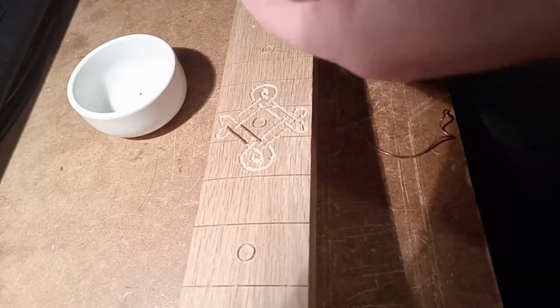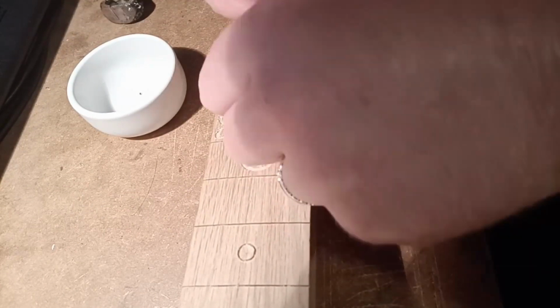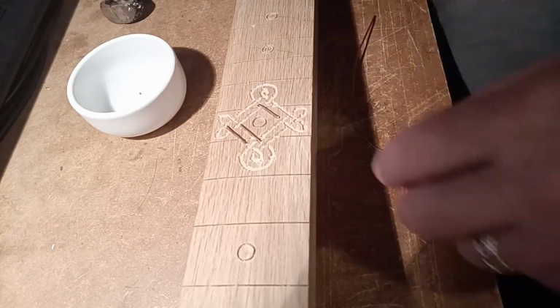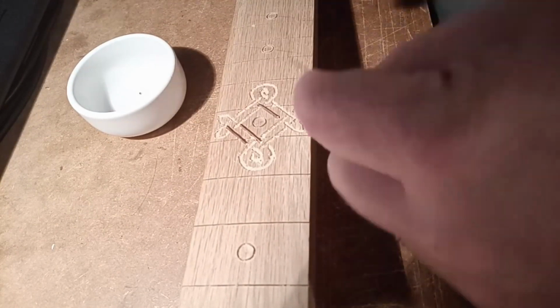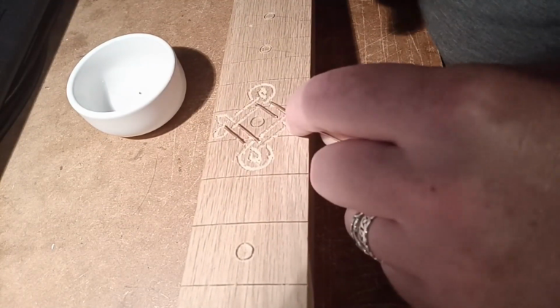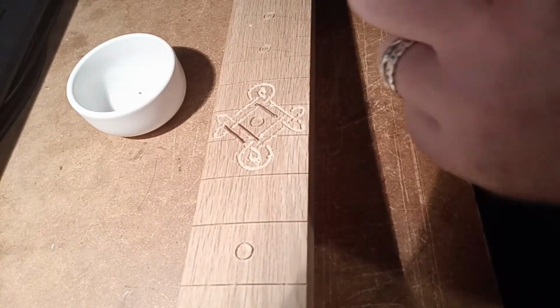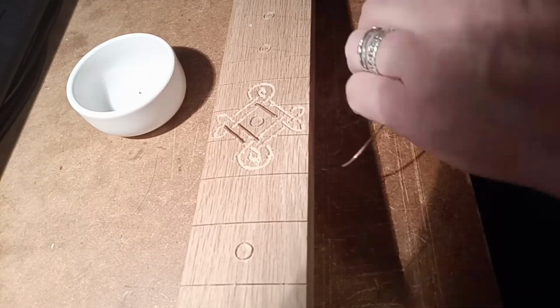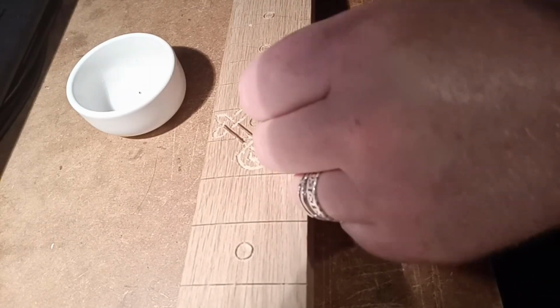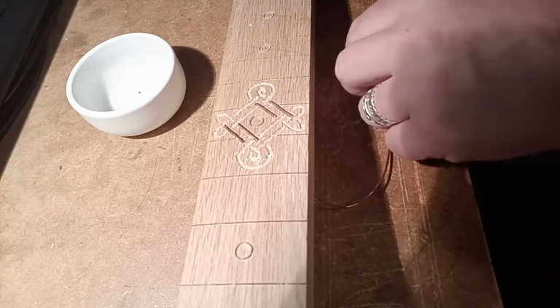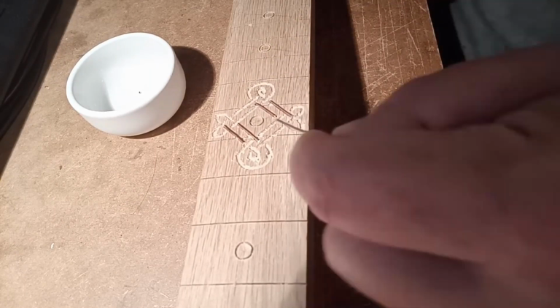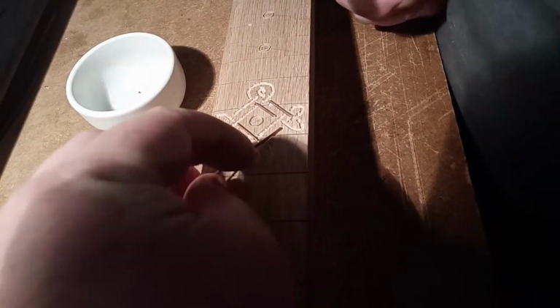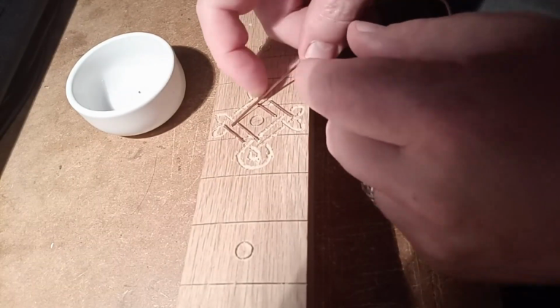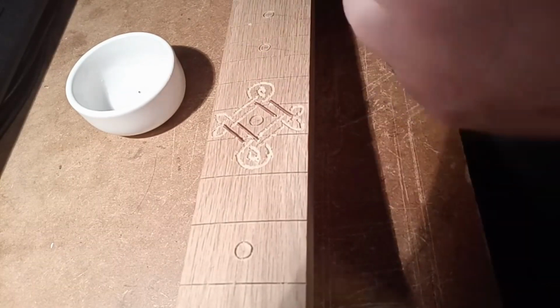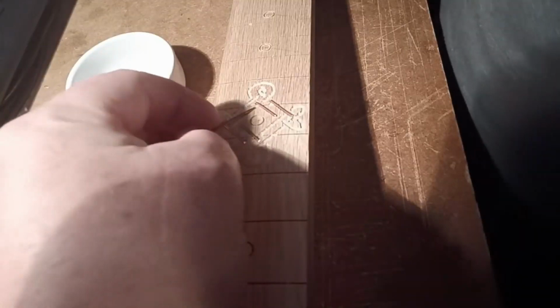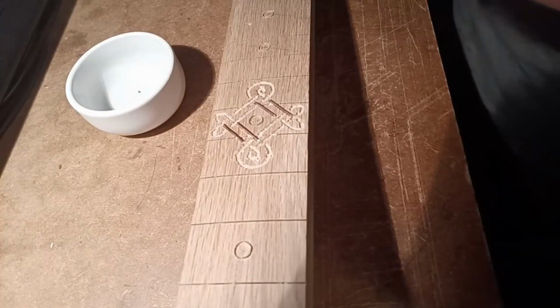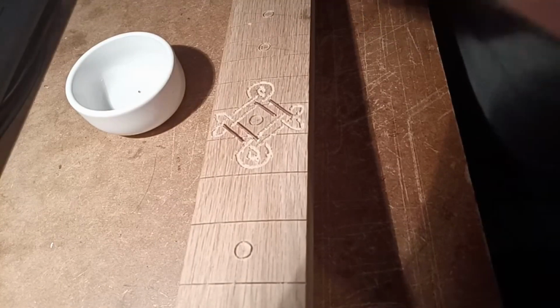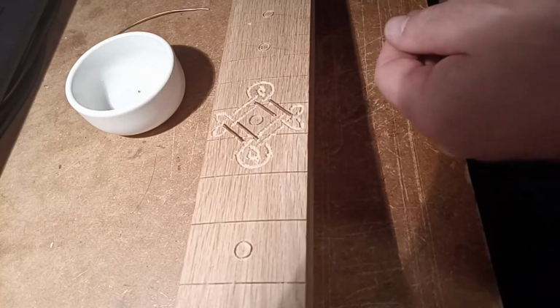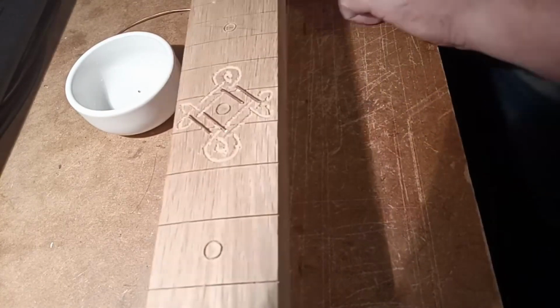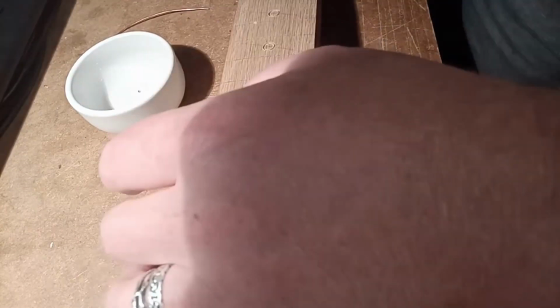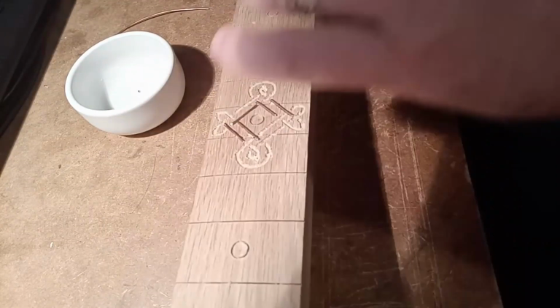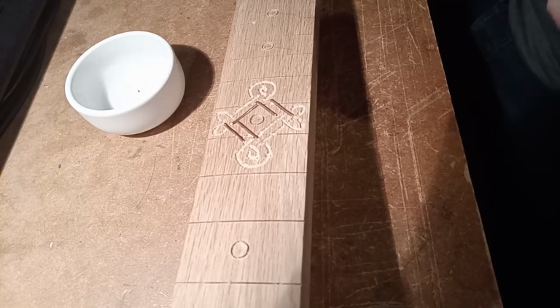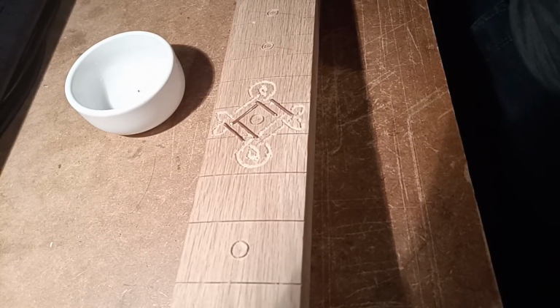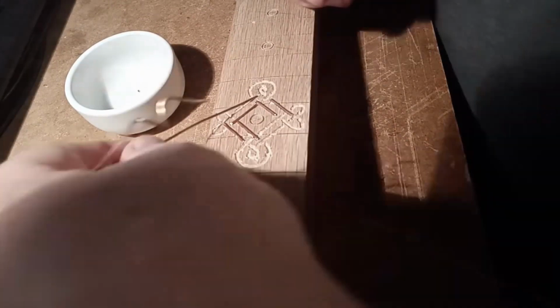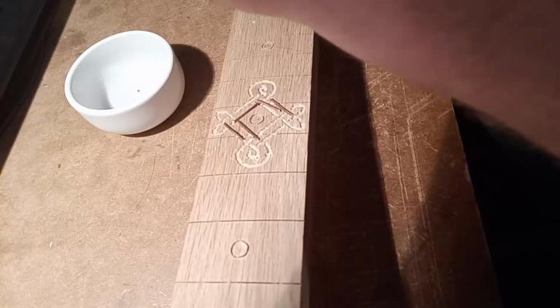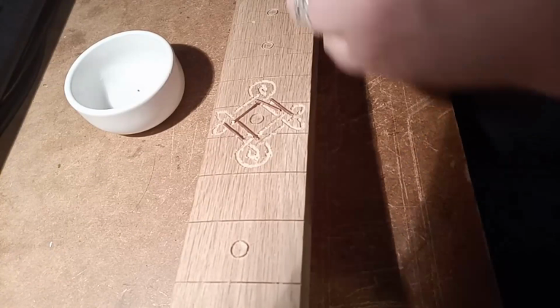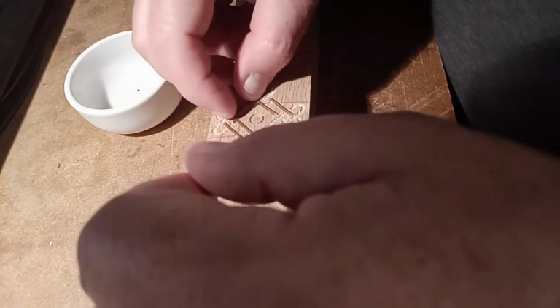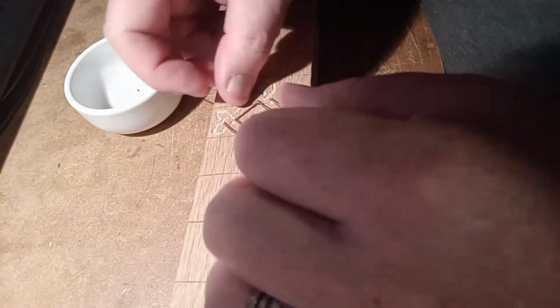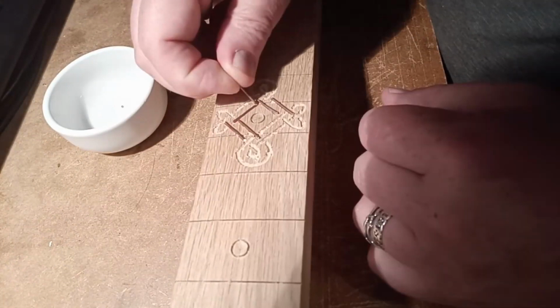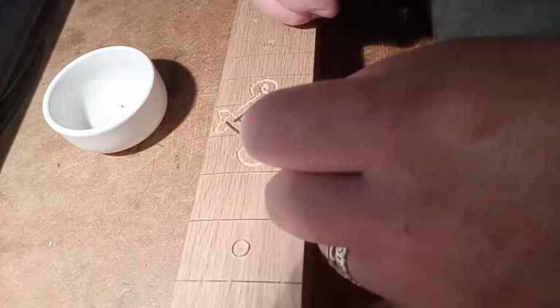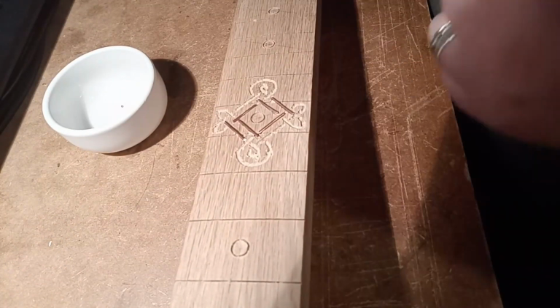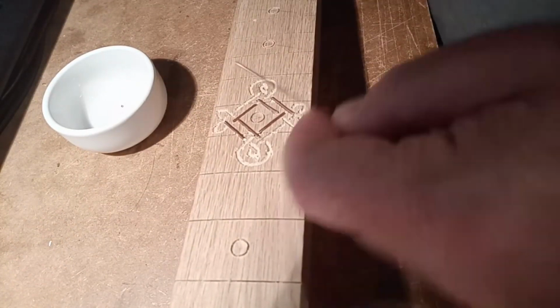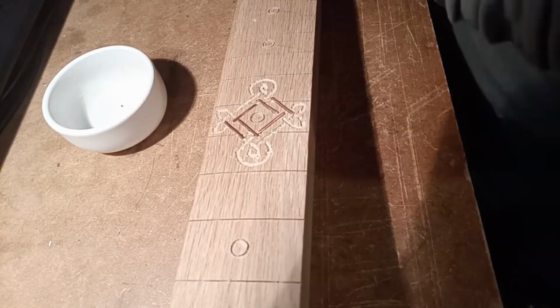I'm pretty certain at this stage that I hadn't routed the channels deep enough. As you can see, some of the wire is standing quite proud of their positions.